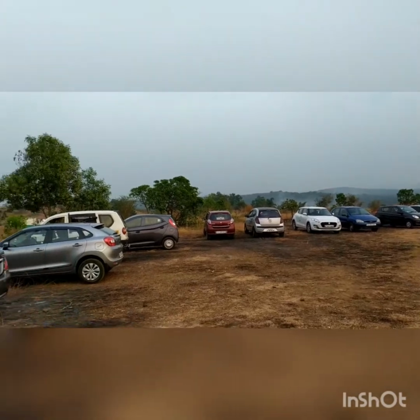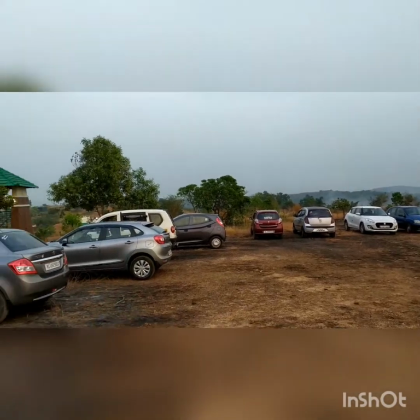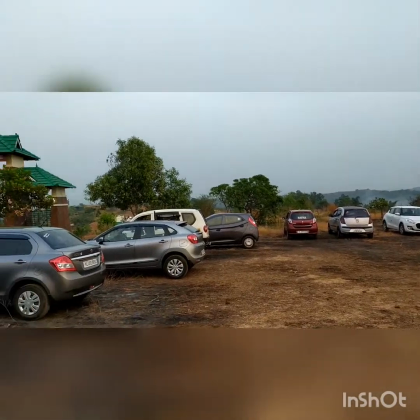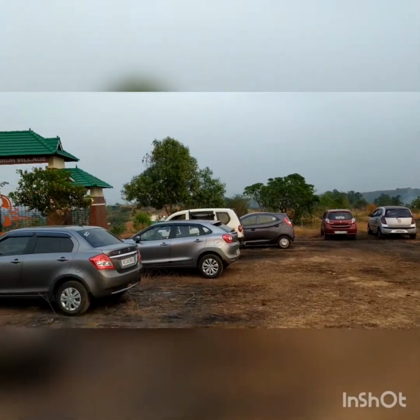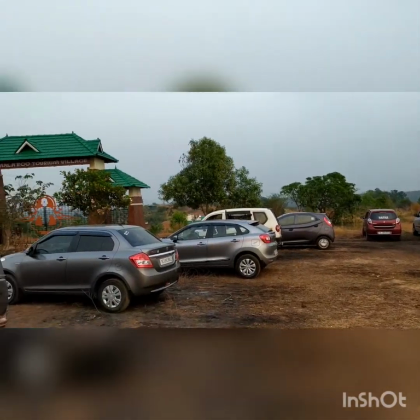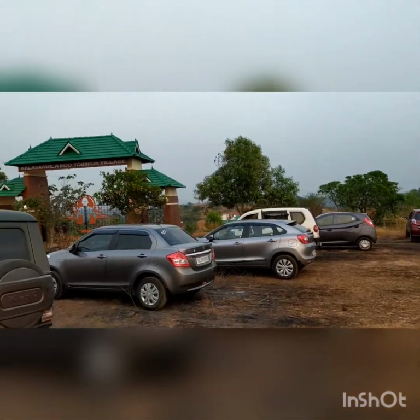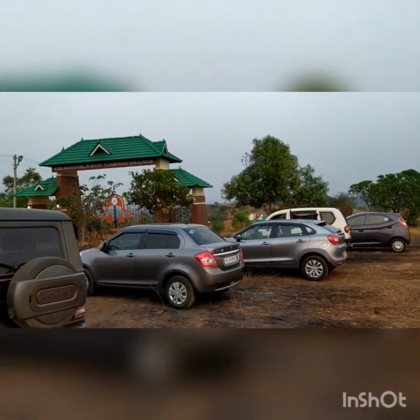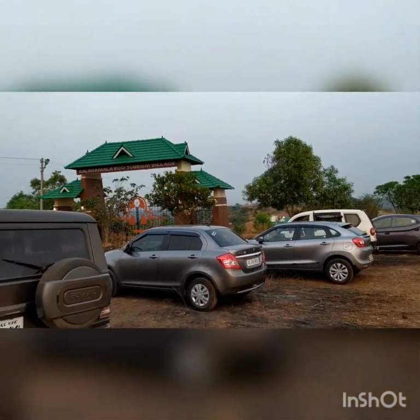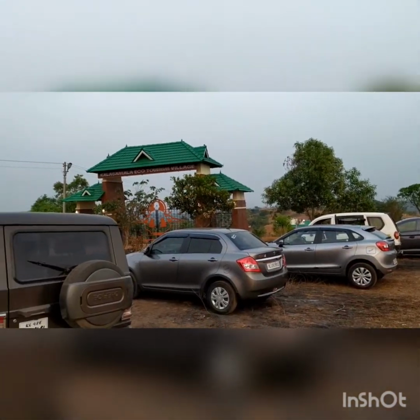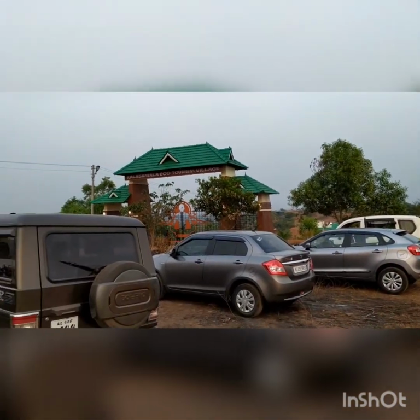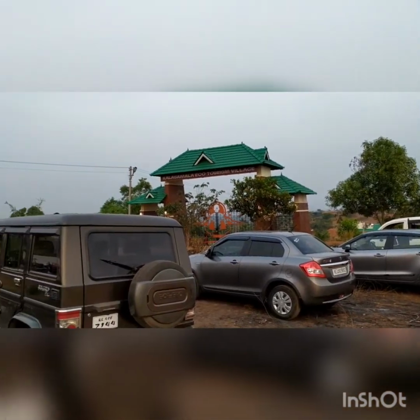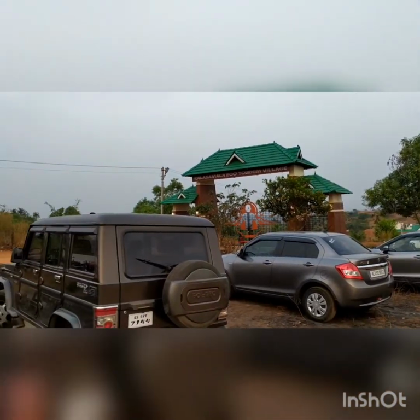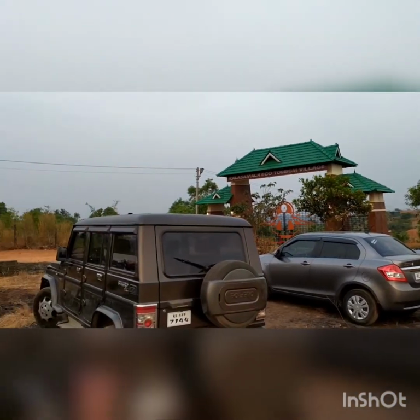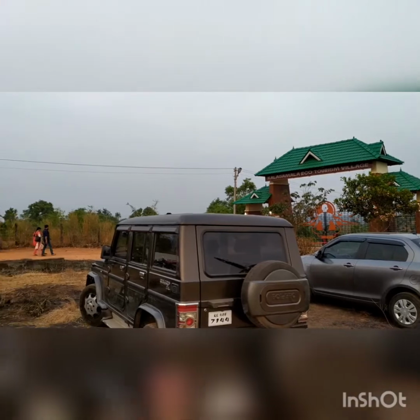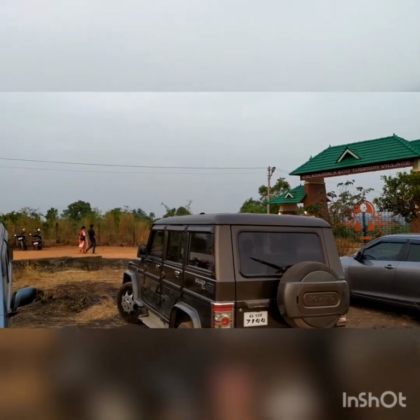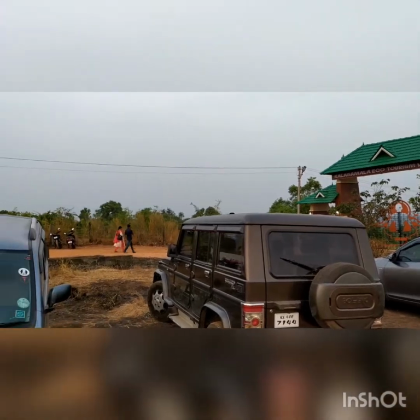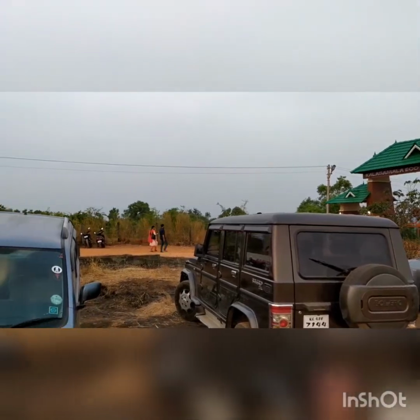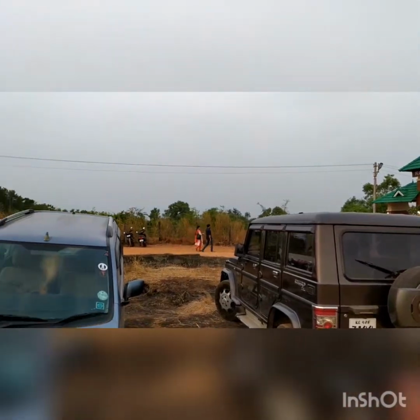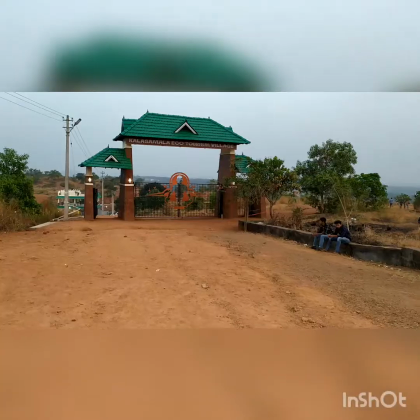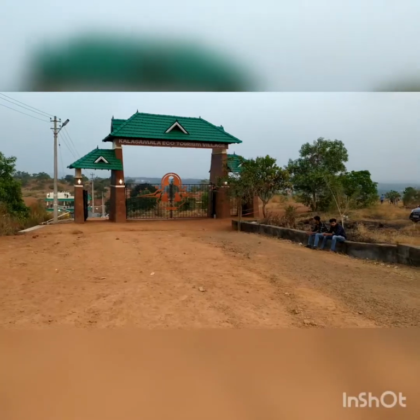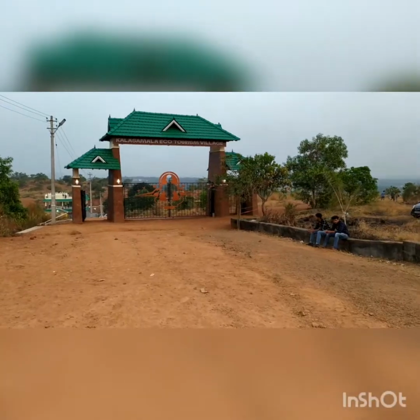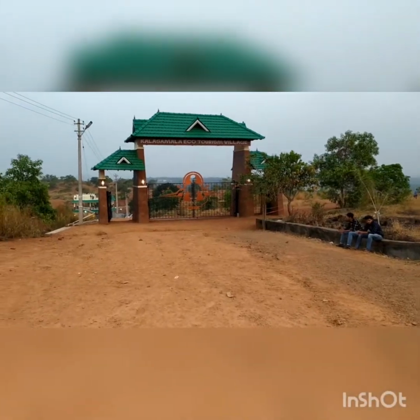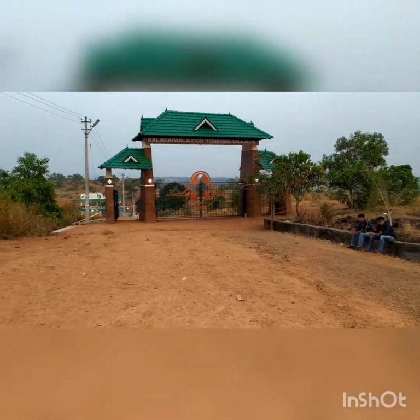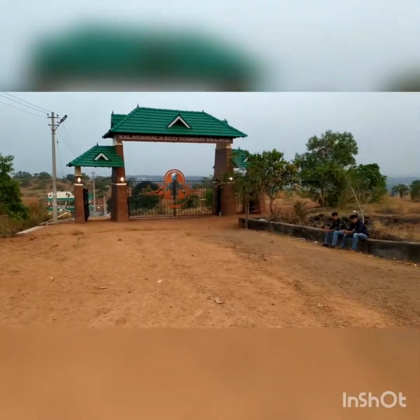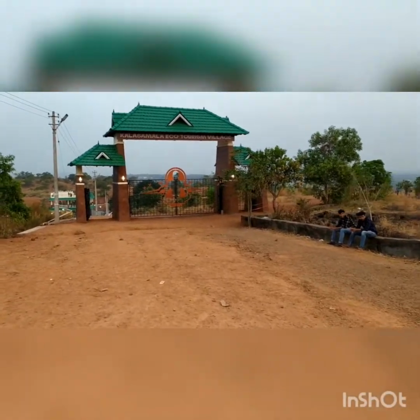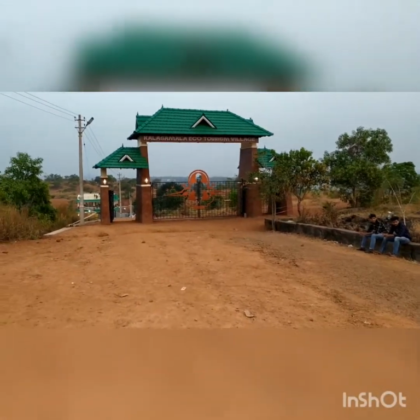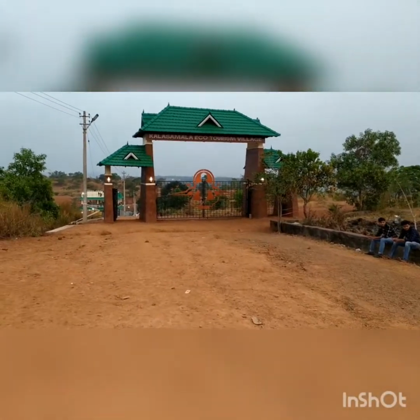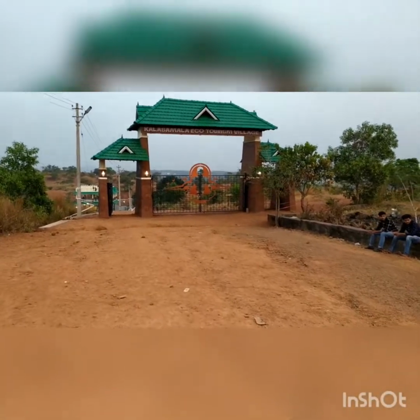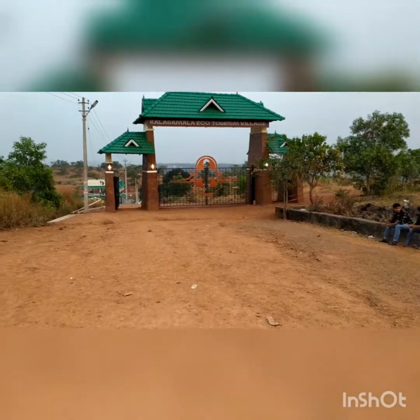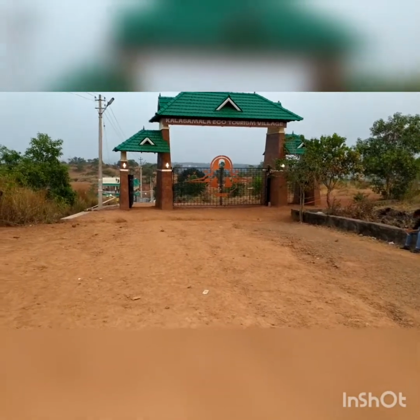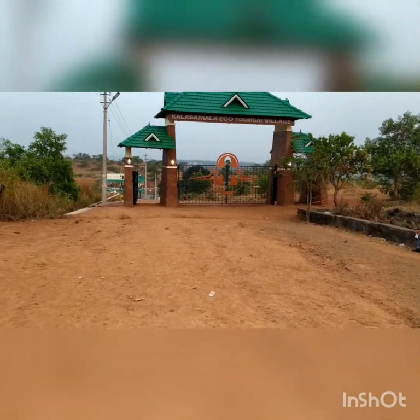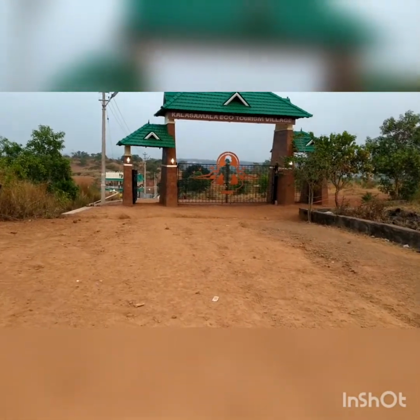We are going to take a look. There are three items in the Kalashamal there. This is not a lot of development here. That's why we open the Kalashamal ecotourism village.